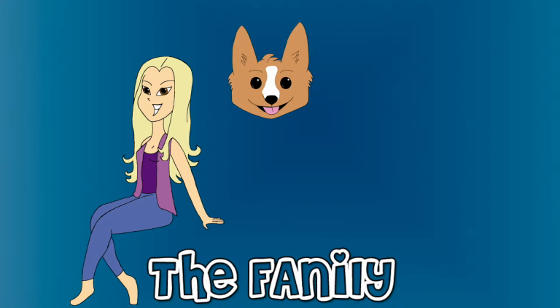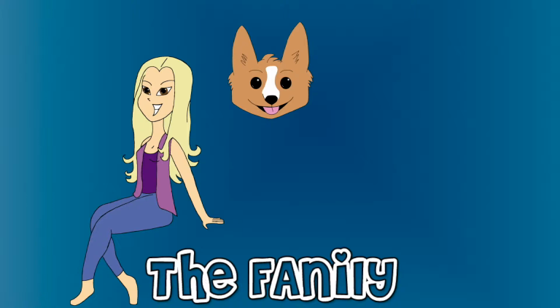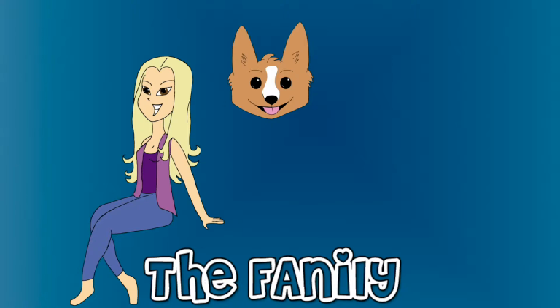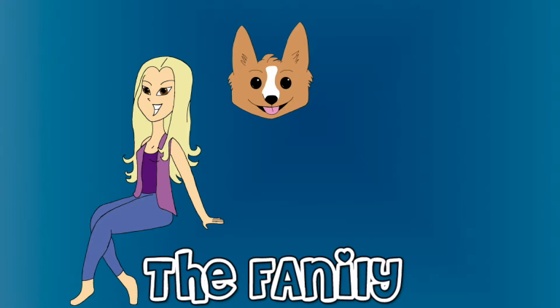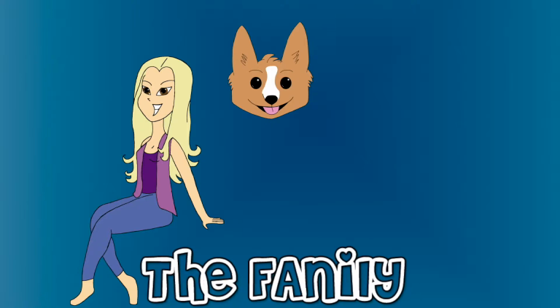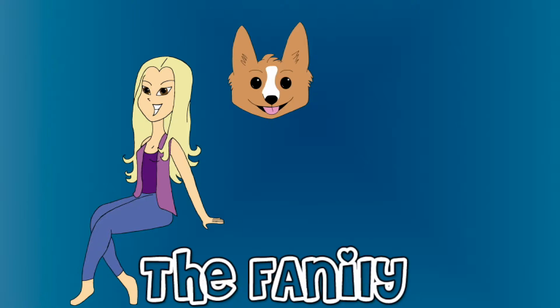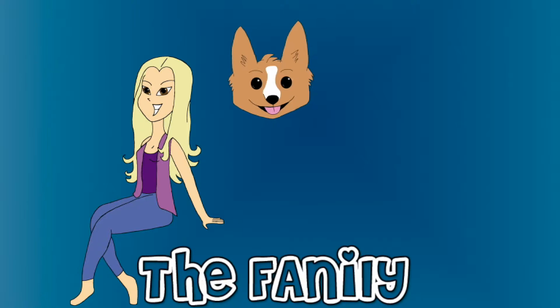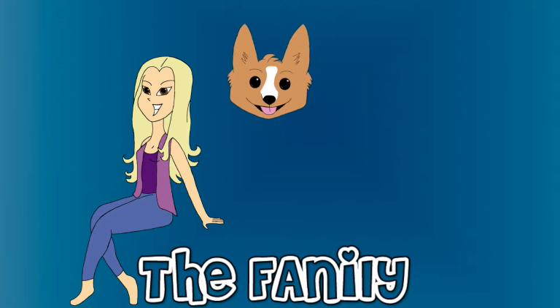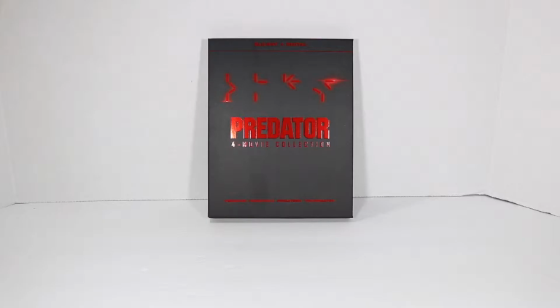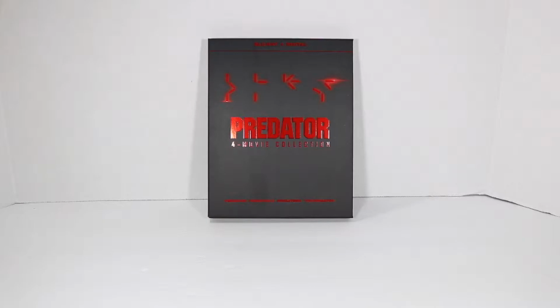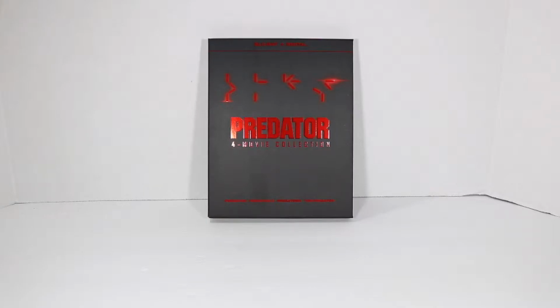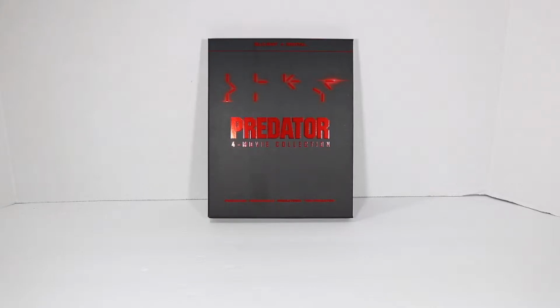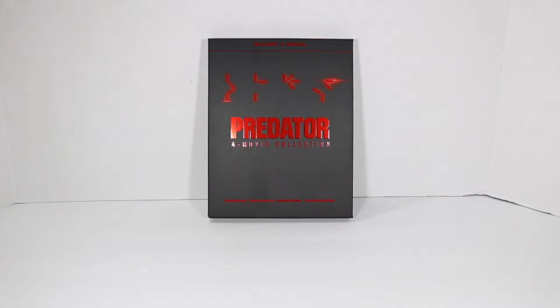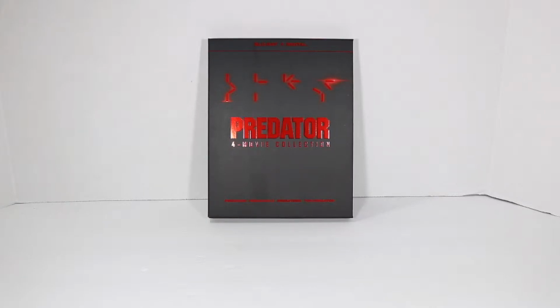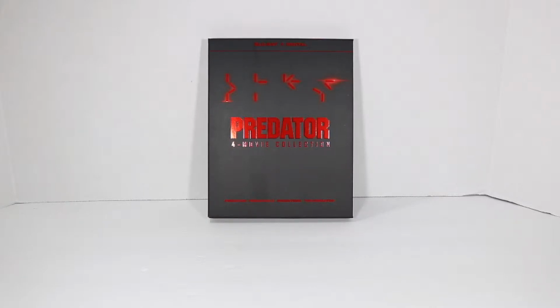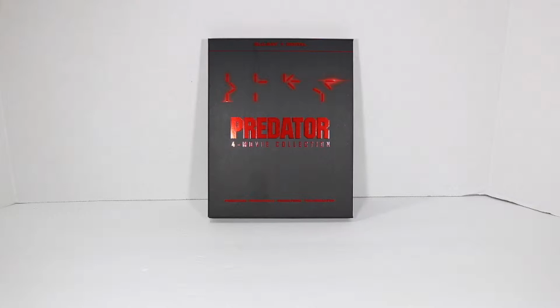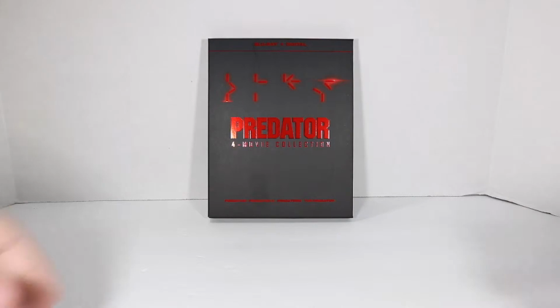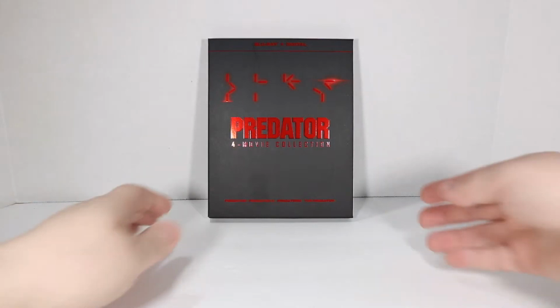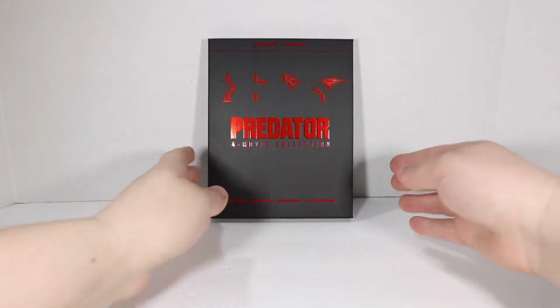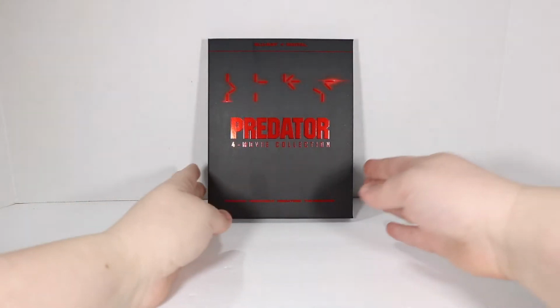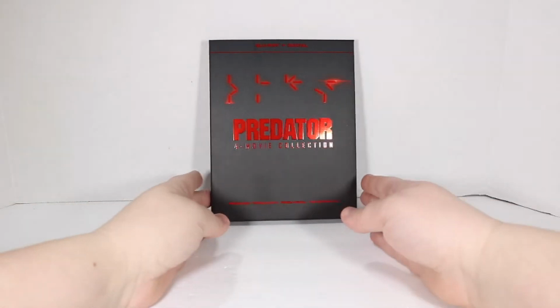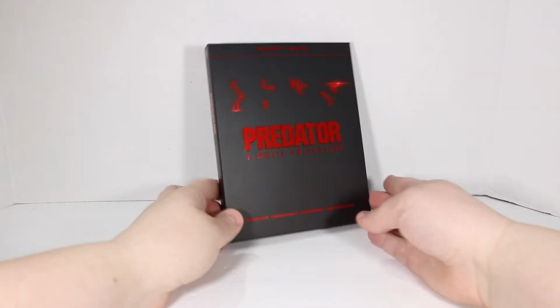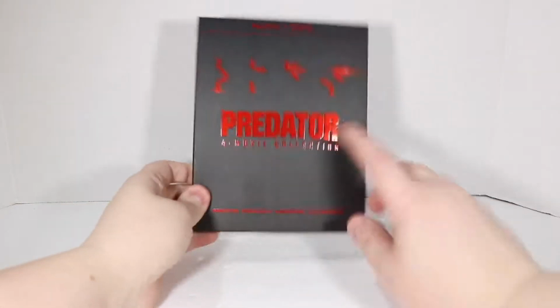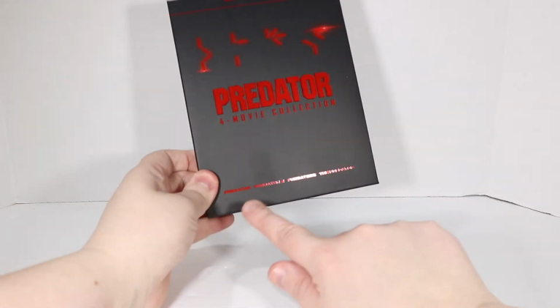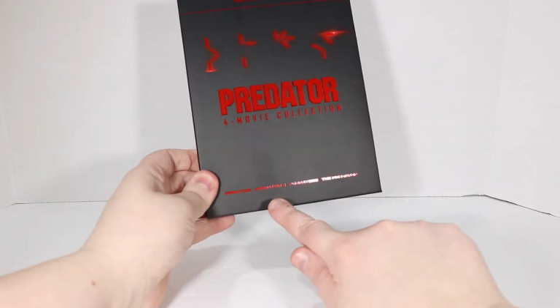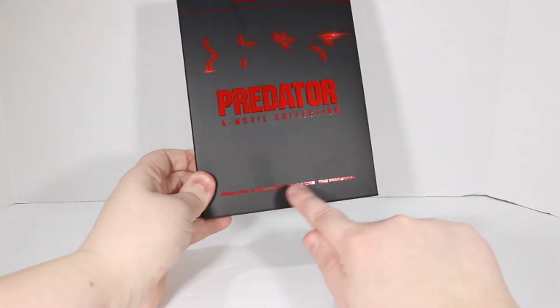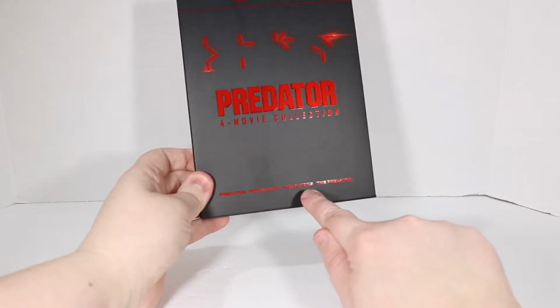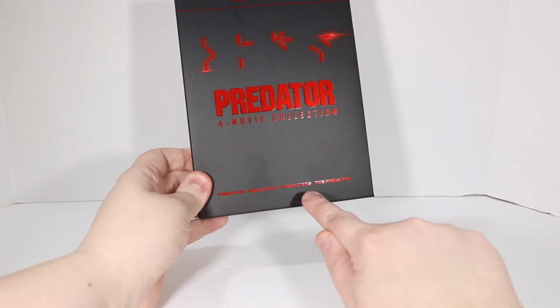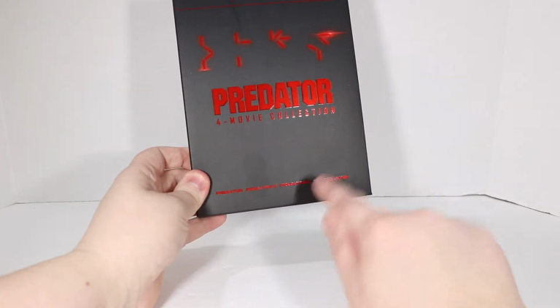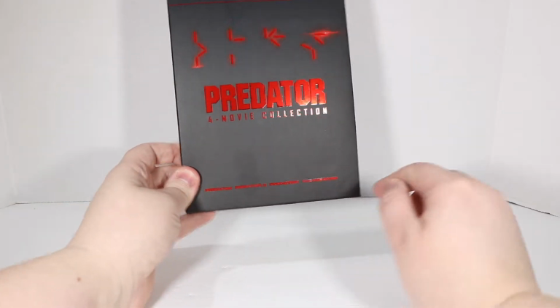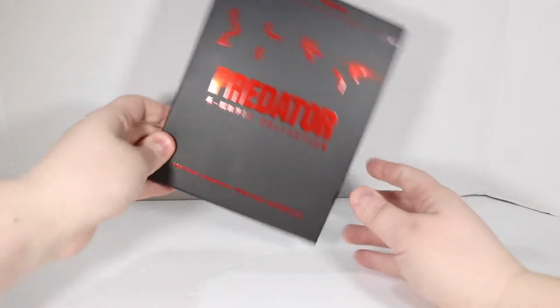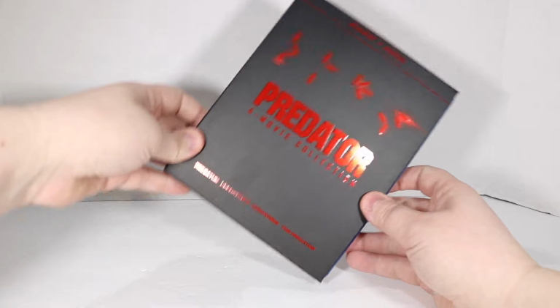Welcome to the Fanily! Hey guys, I have the Predator 4 movie collection on Blu-ray and digital that includes Predator, Predator 2, Predators, and The Predator.